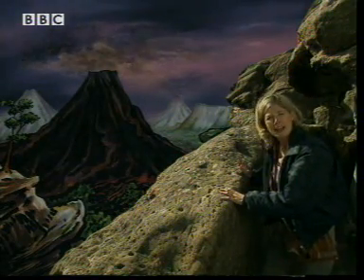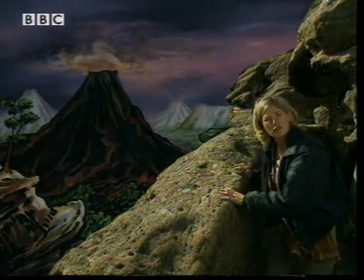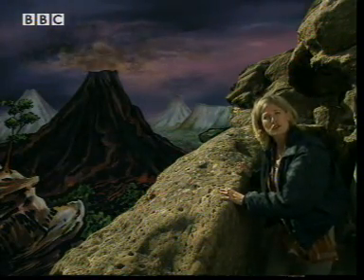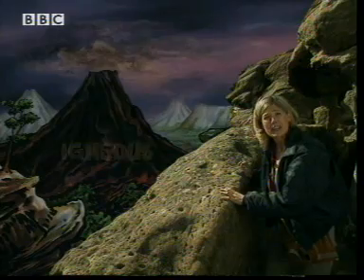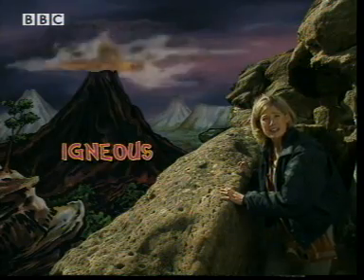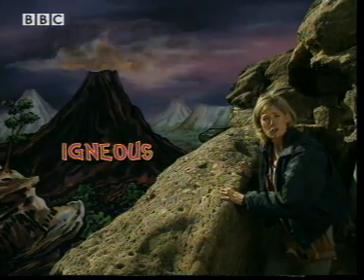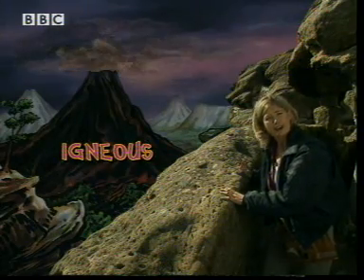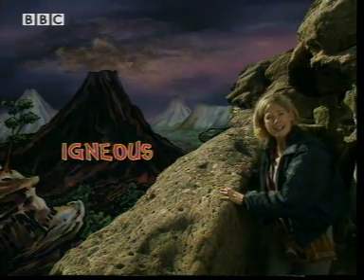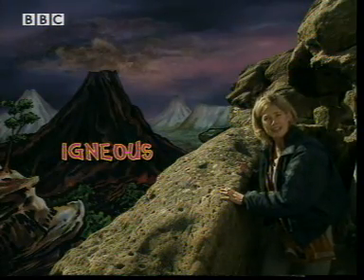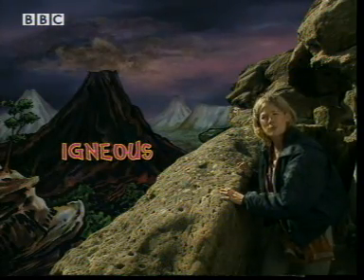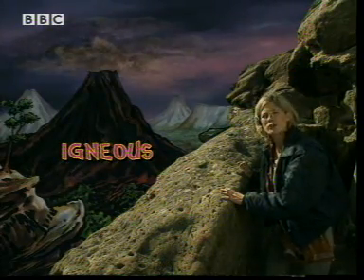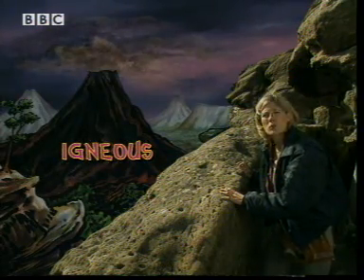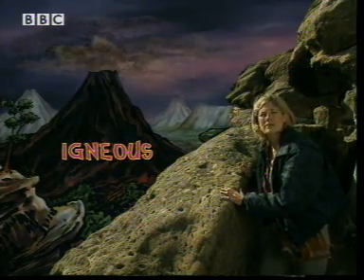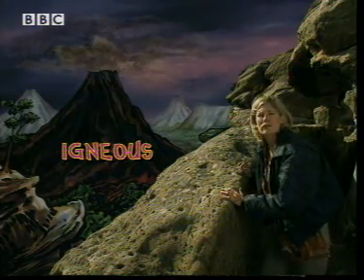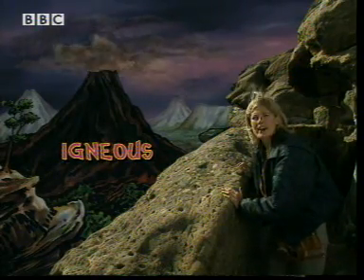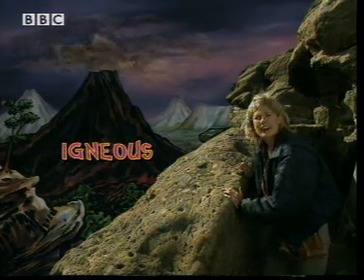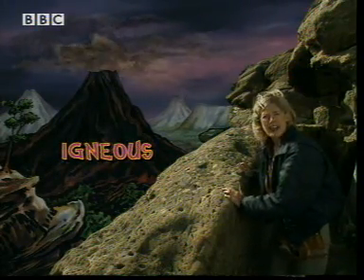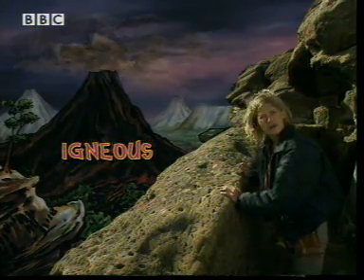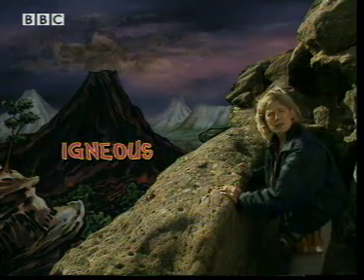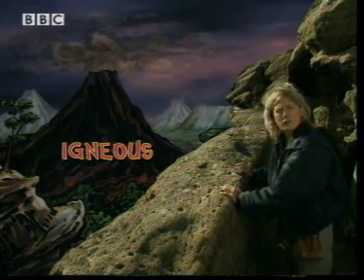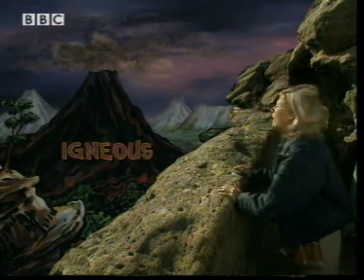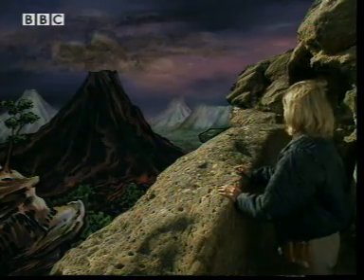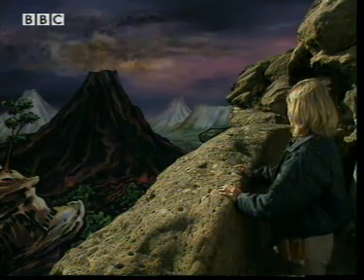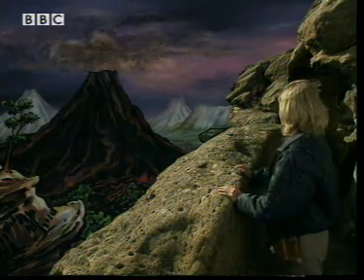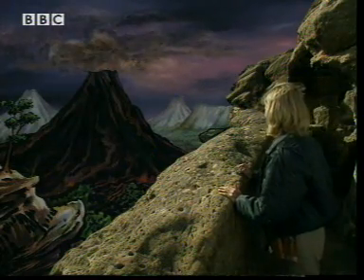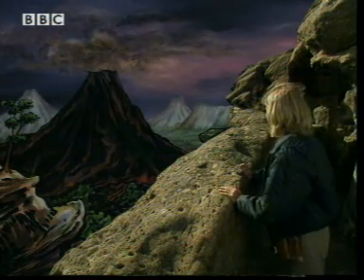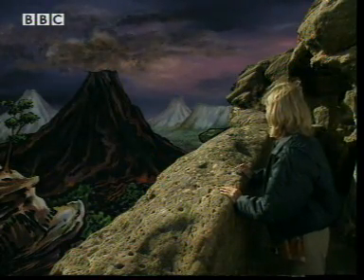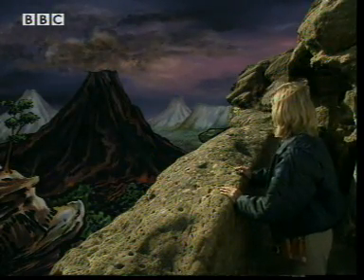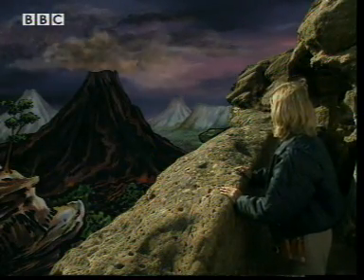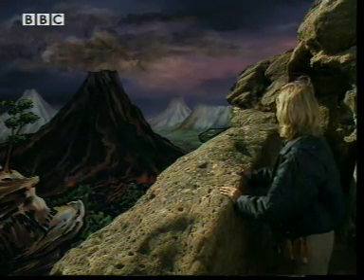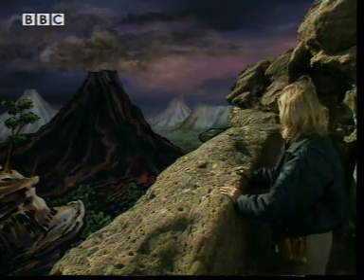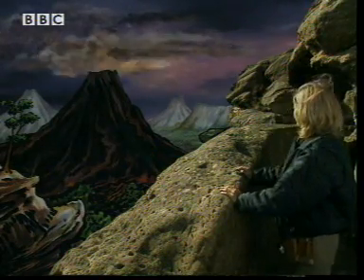Volcanic rock is called igneous rock, and igneous comes from the Greek word meaning fire, and that's where it's coming from. Molten rock, hotter than fire — but how is it hot?